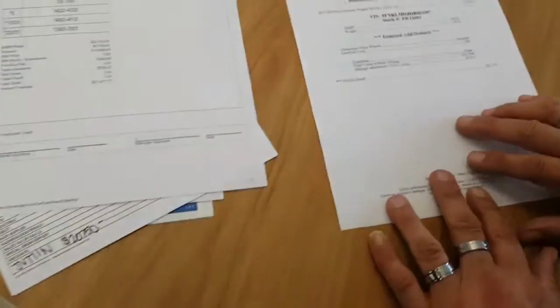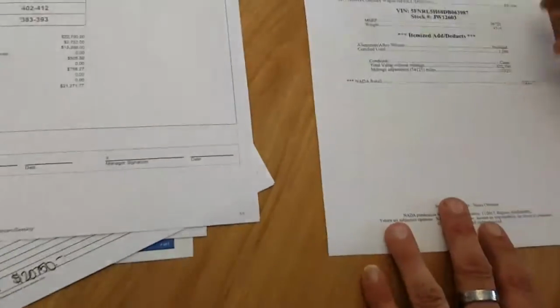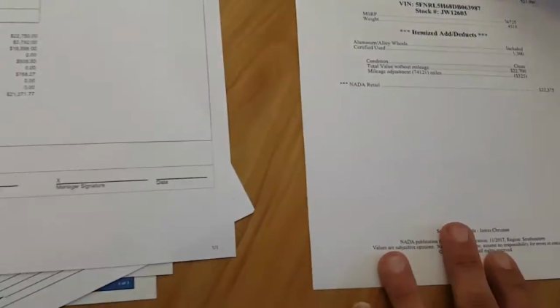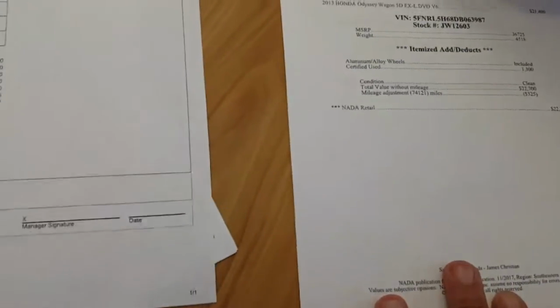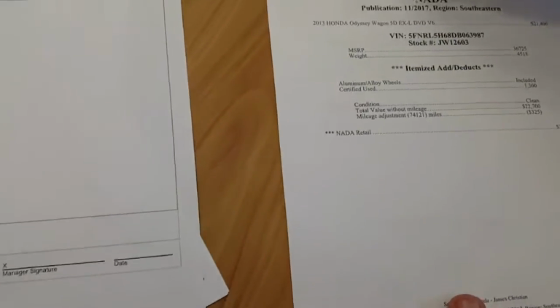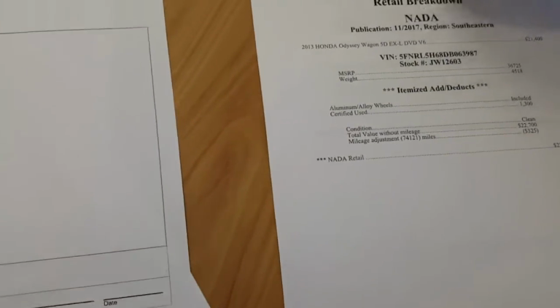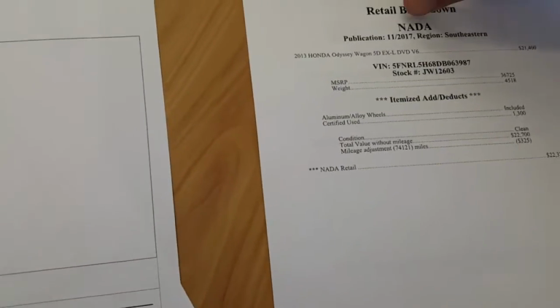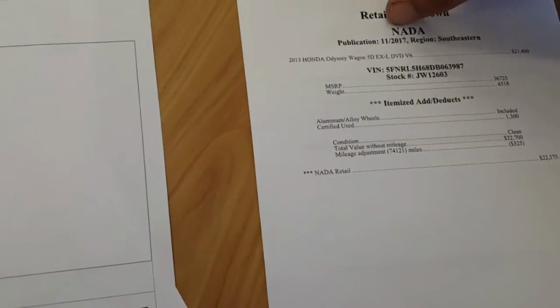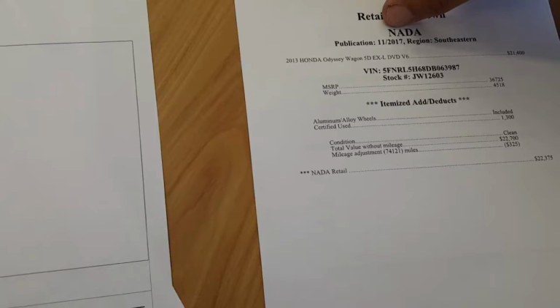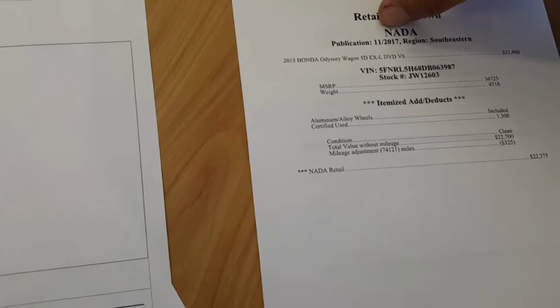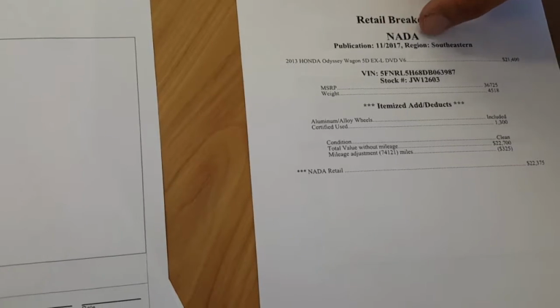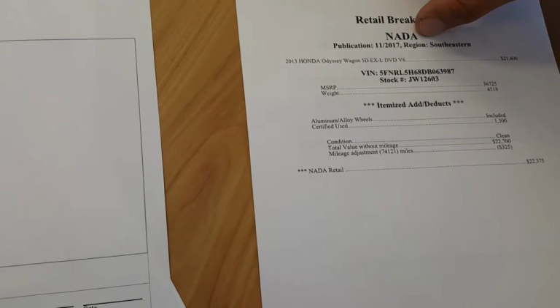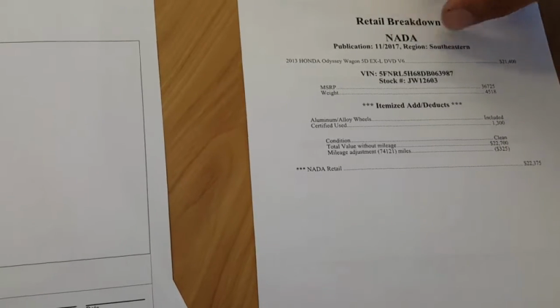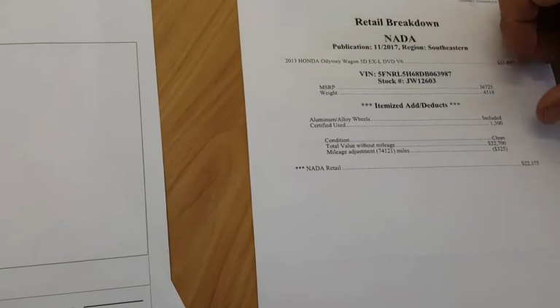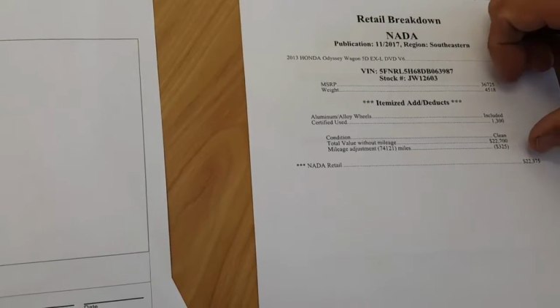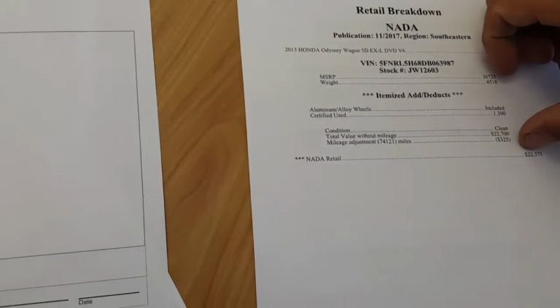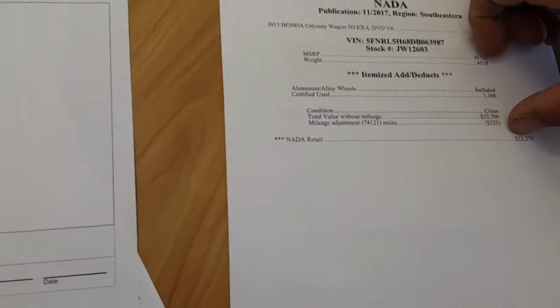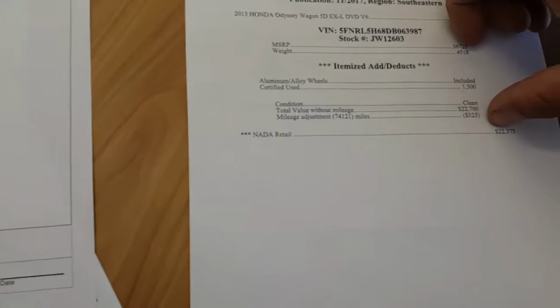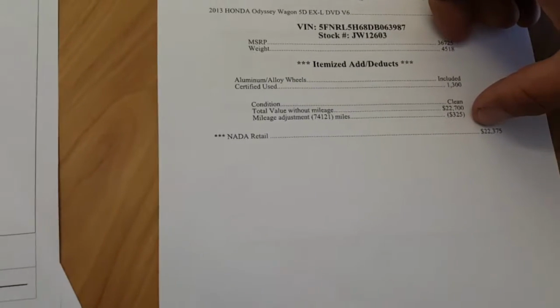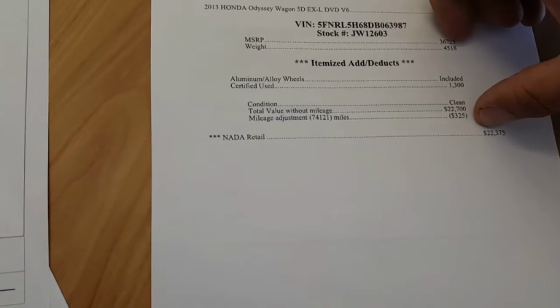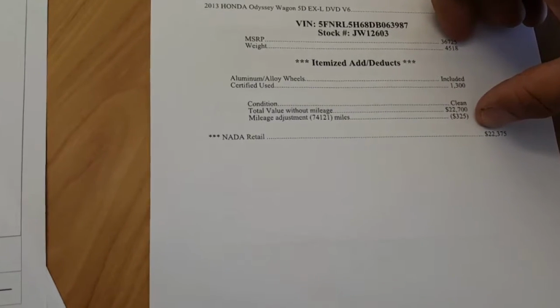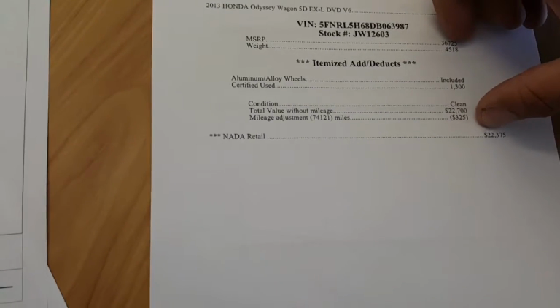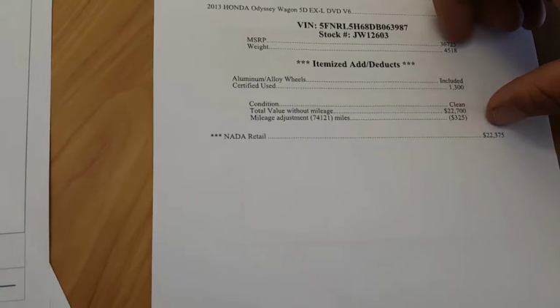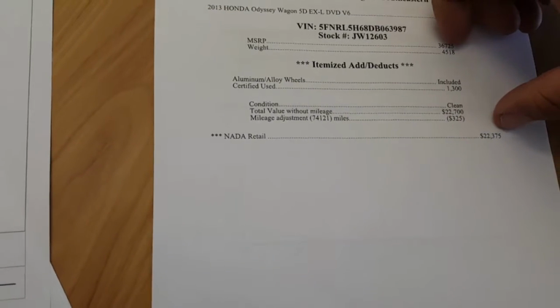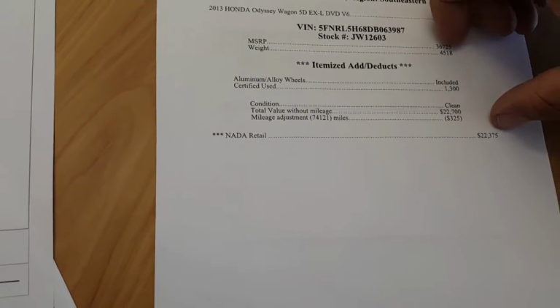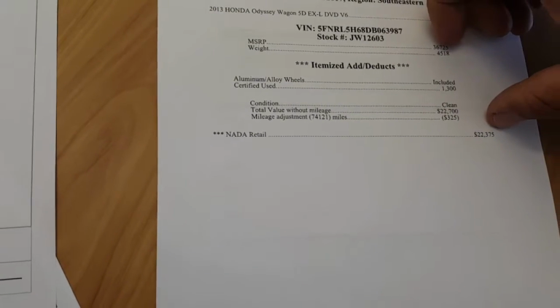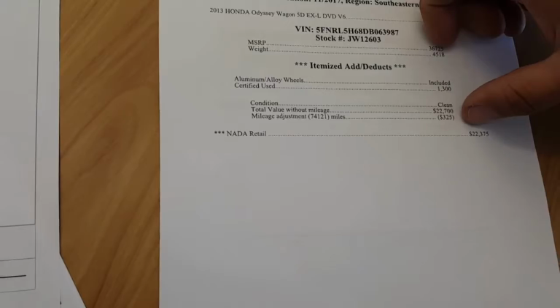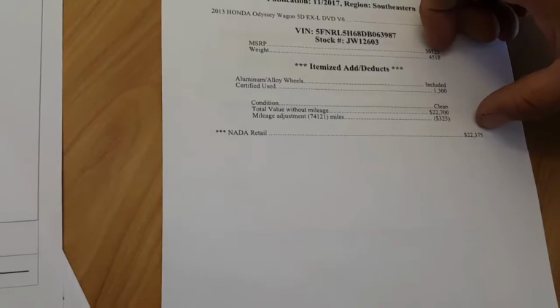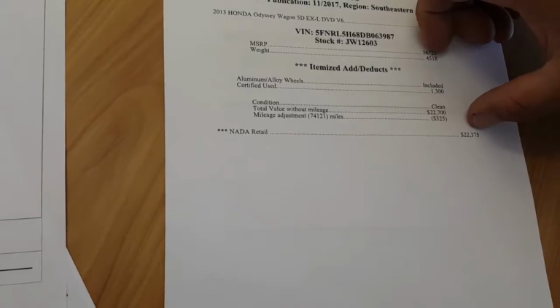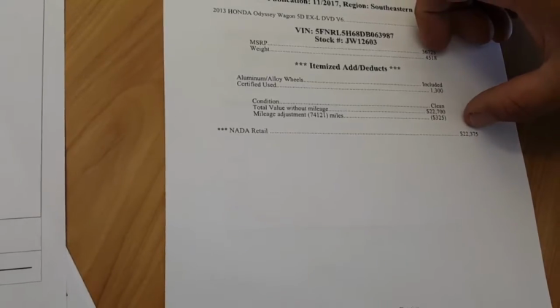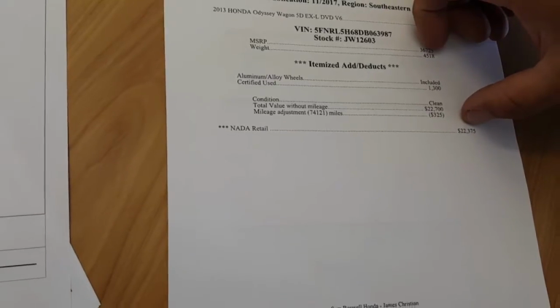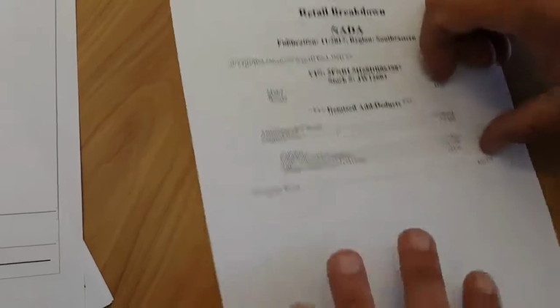This is what is called a retail breakdown by NADA. They're saying that the vehicle should retail for around $22,375 — that's what the bank would loan on it.